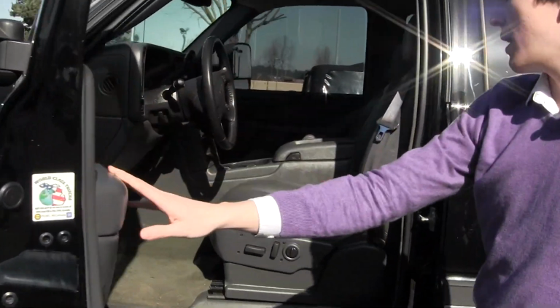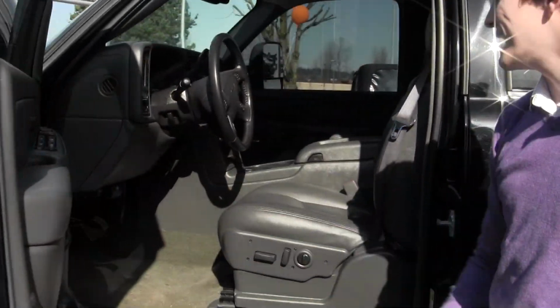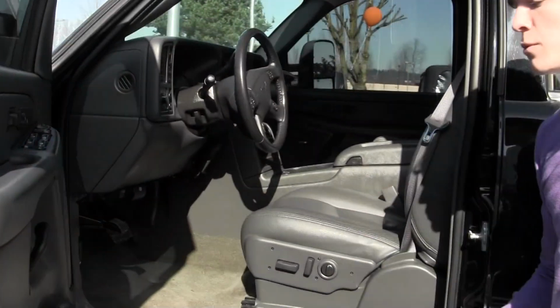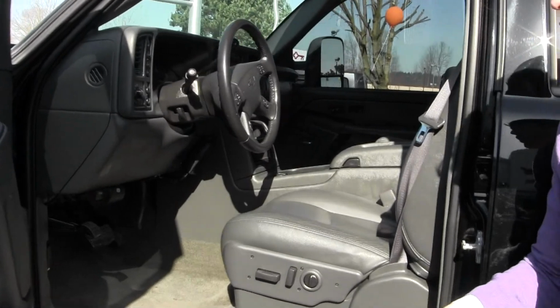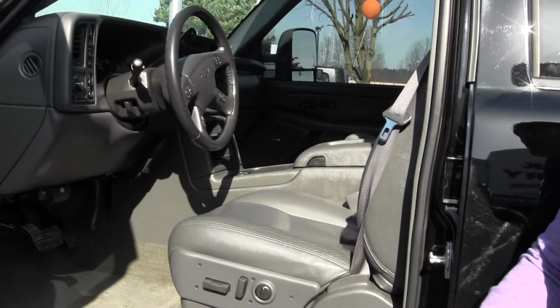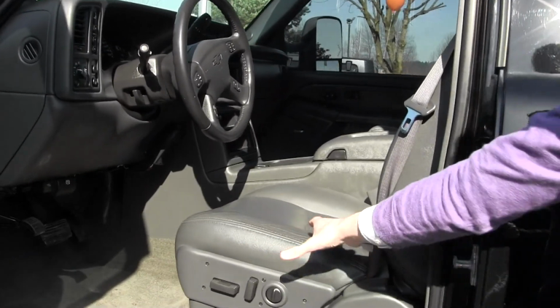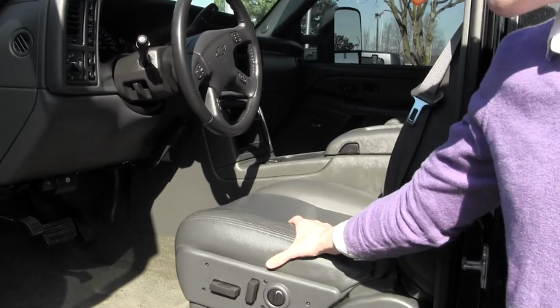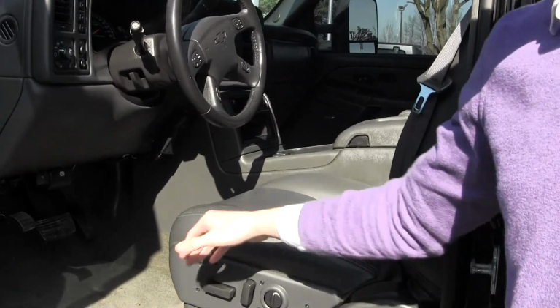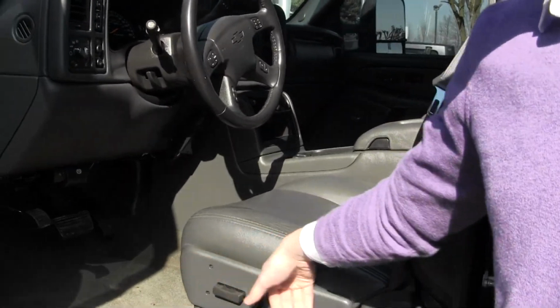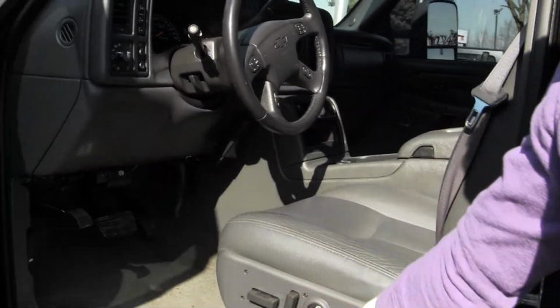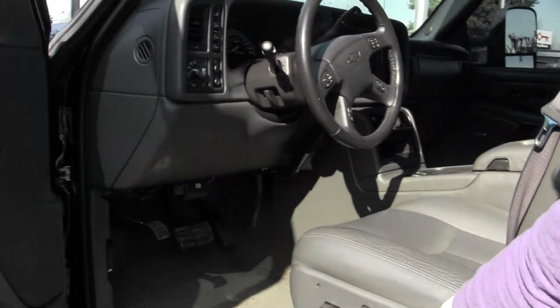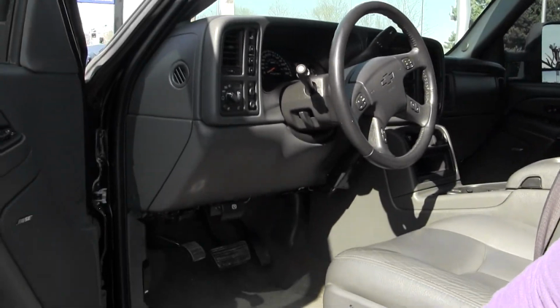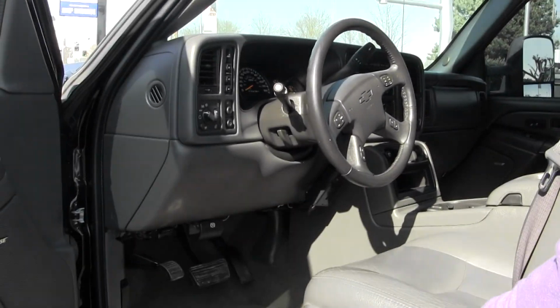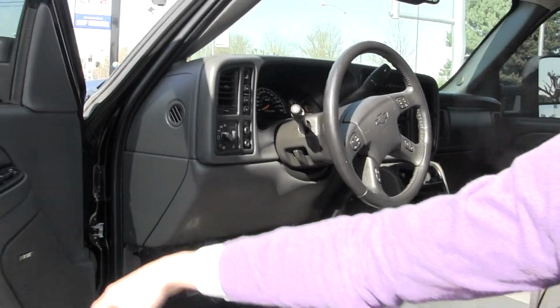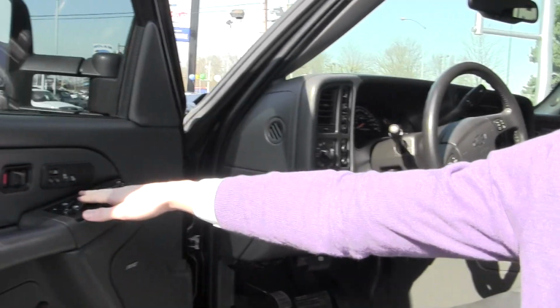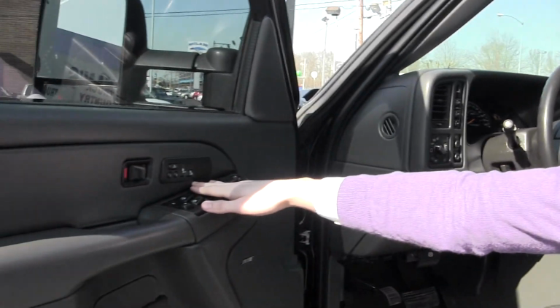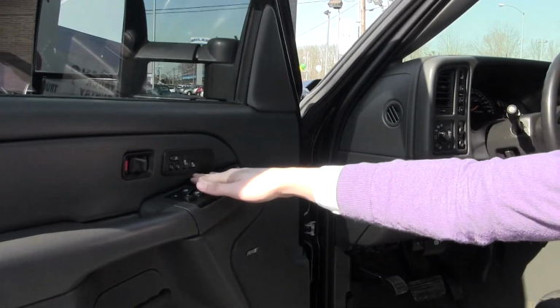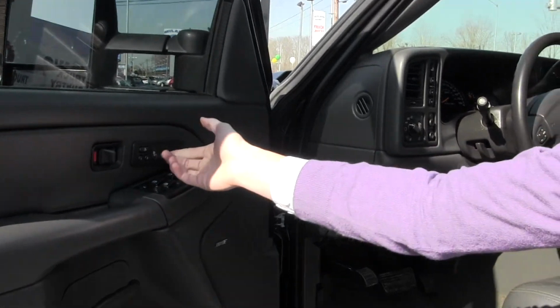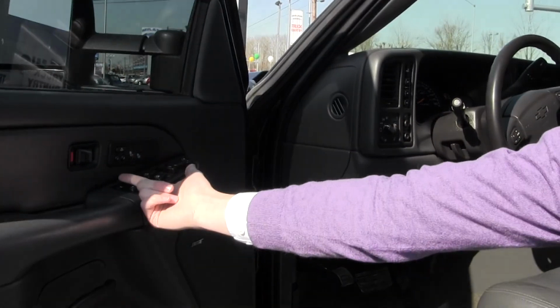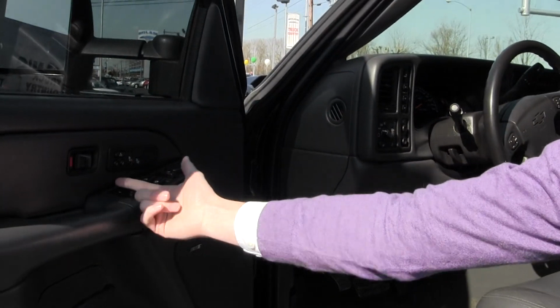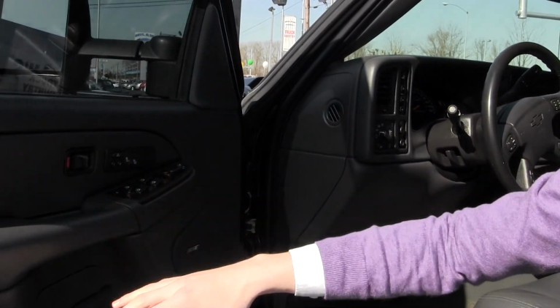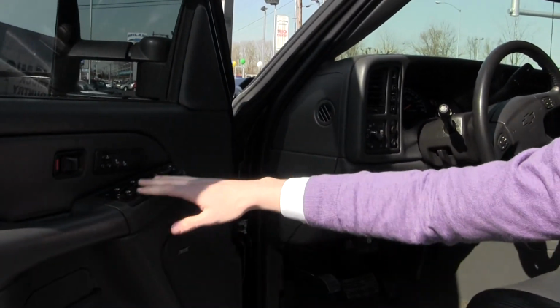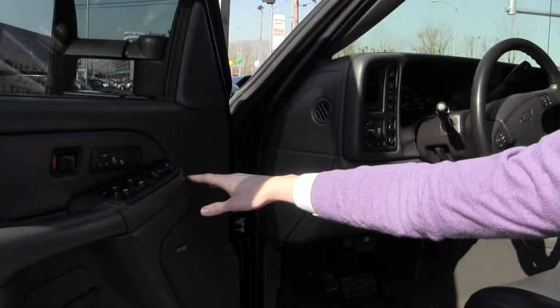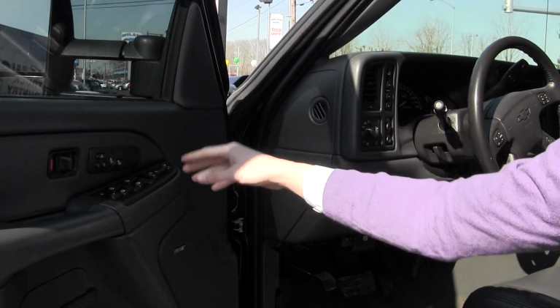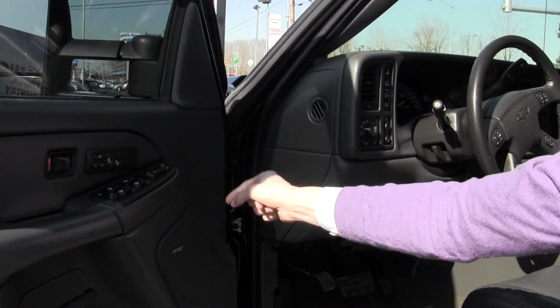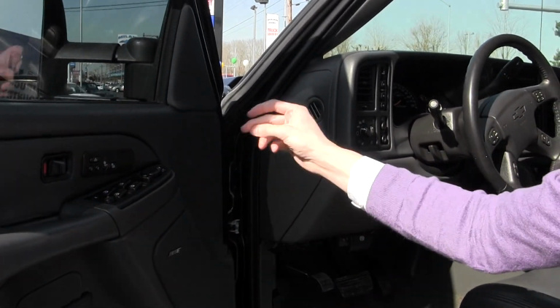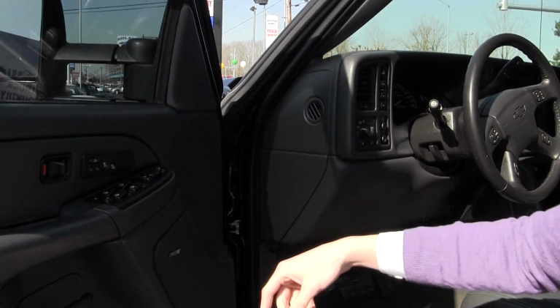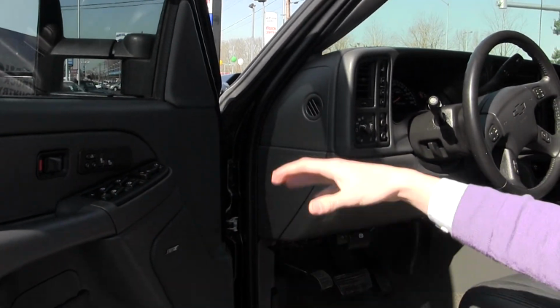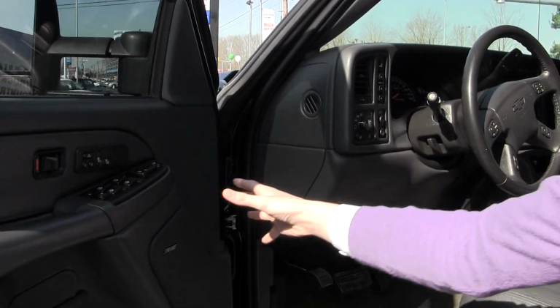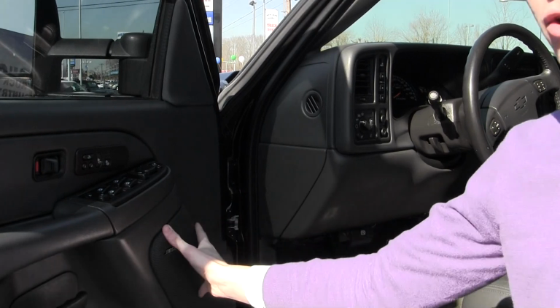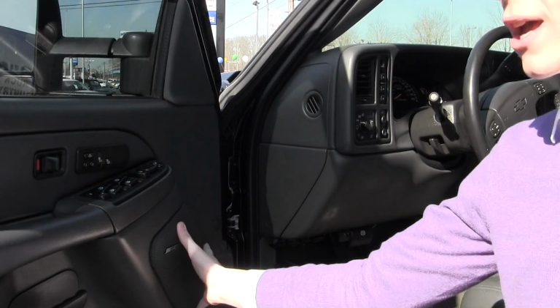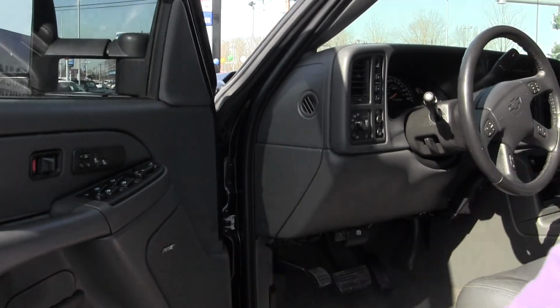On the inside, it does have full leather with the automatic seats and lumbar control. It also has the heated seat function with memory seats. All automatic features — locks, windows — and a Bose stereo sound system.